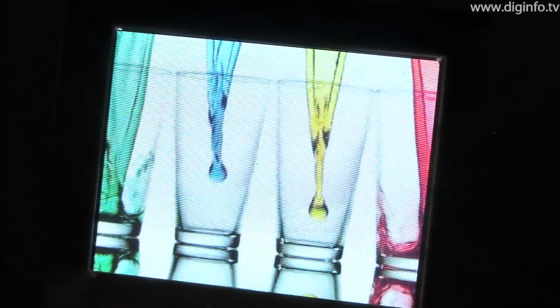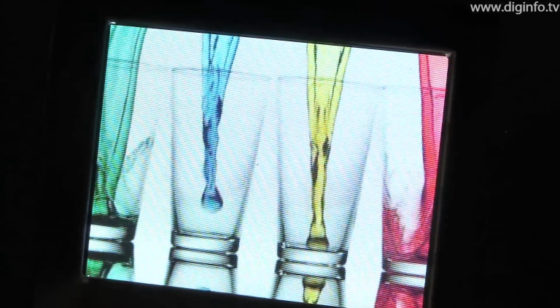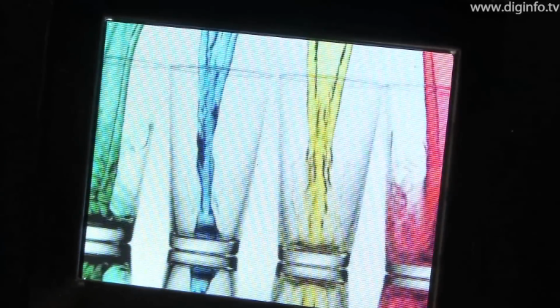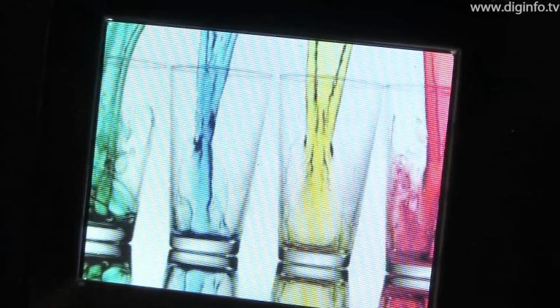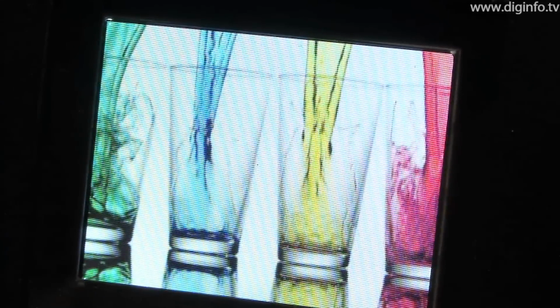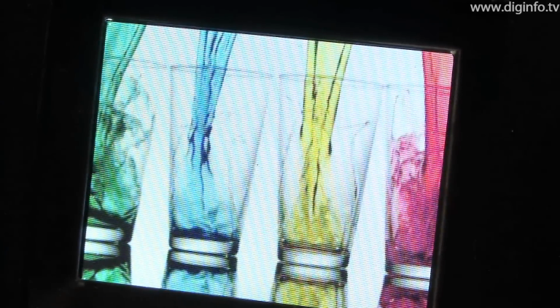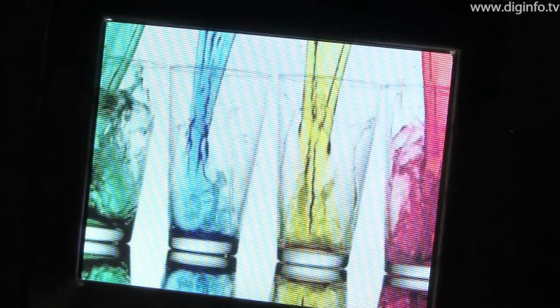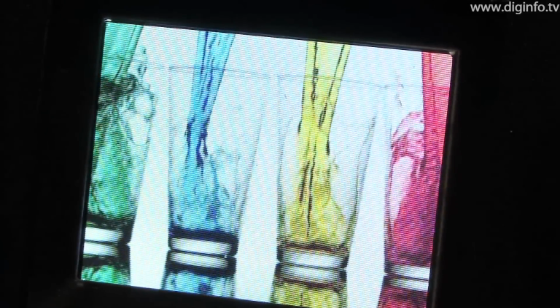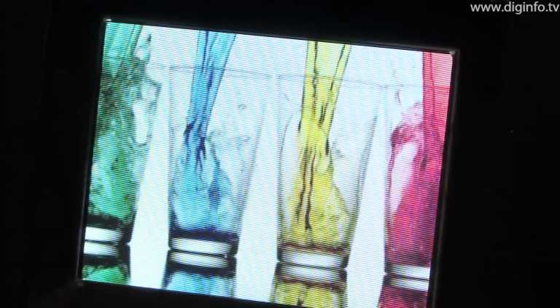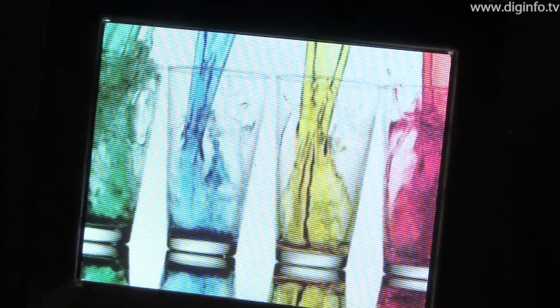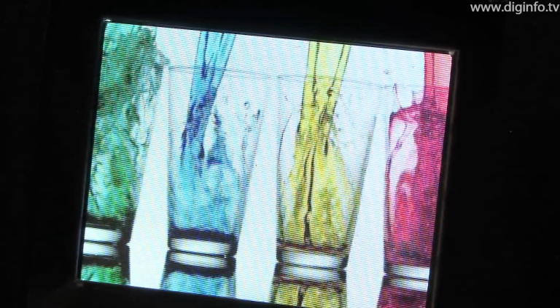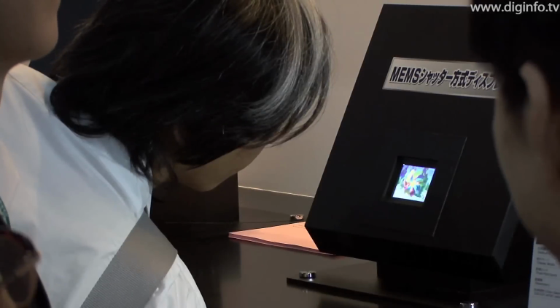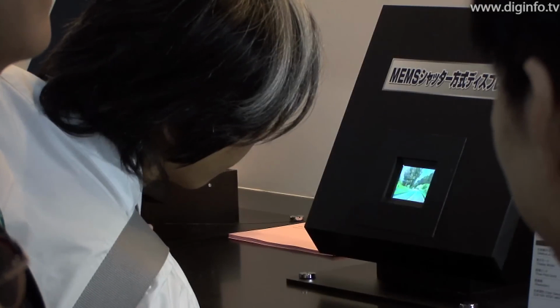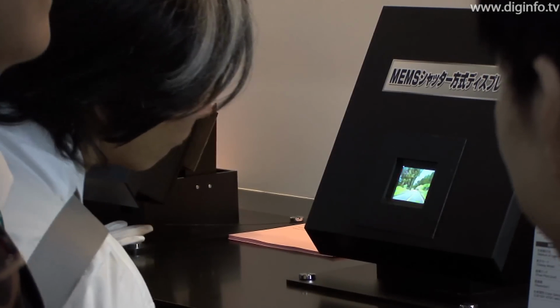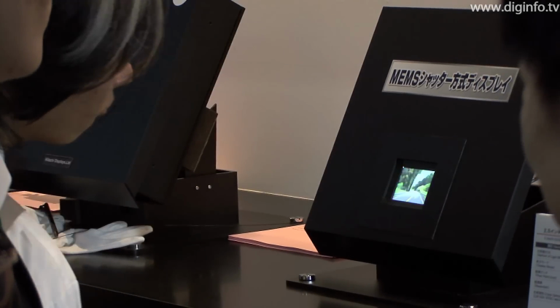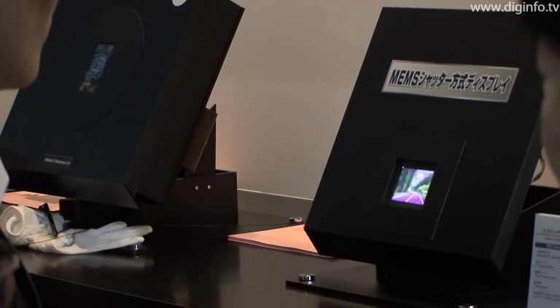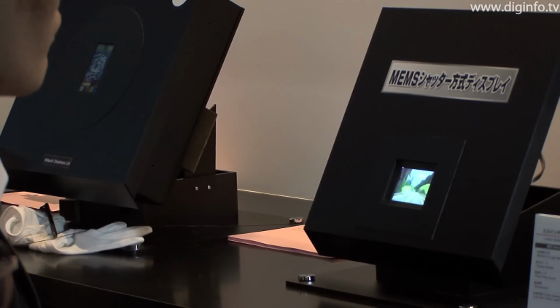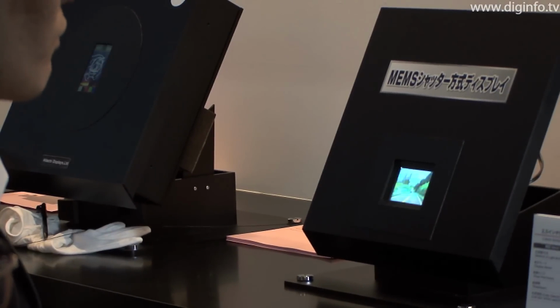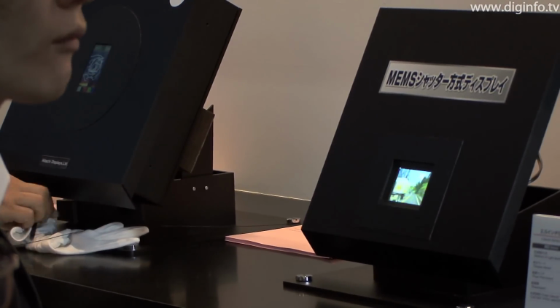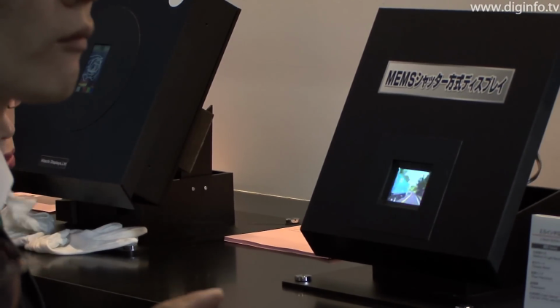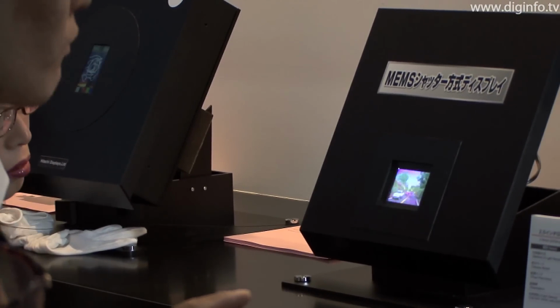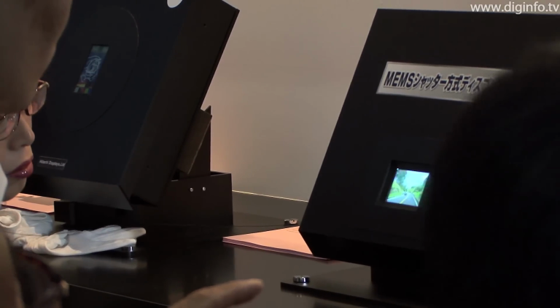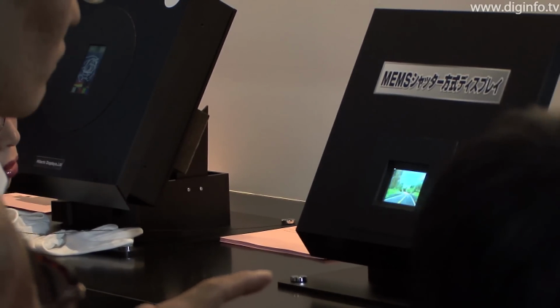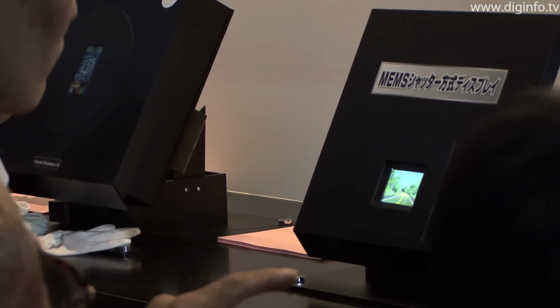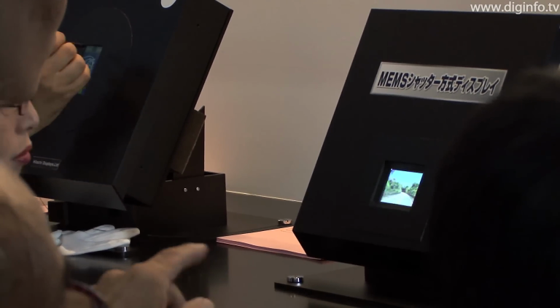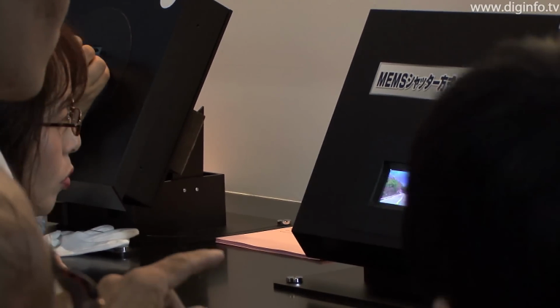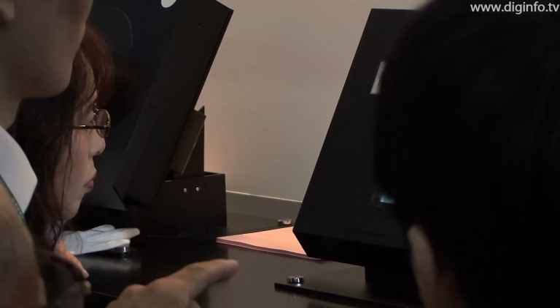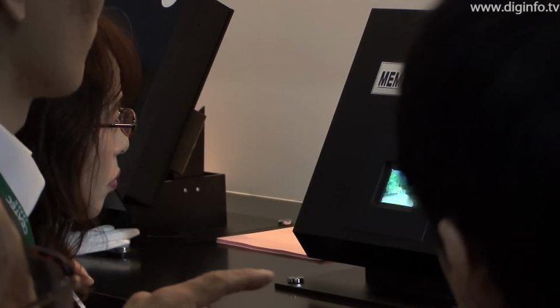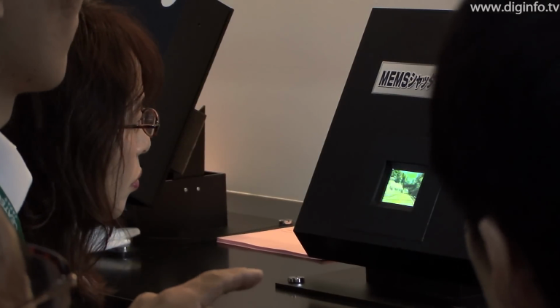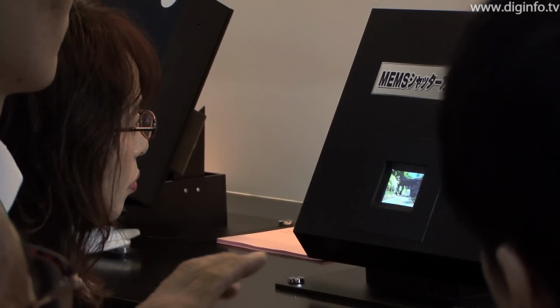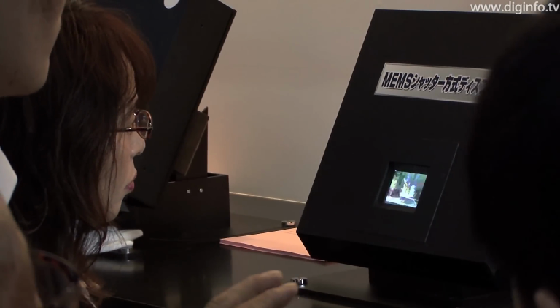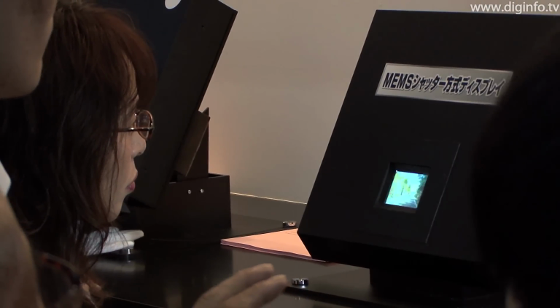This display system doesn't need the polarizing films and color filters that are required for LCDs. As a result, this prototype consumes less than half the power of an LCD, while reproducing colors more vividly.